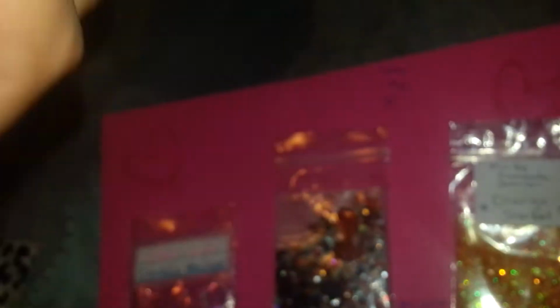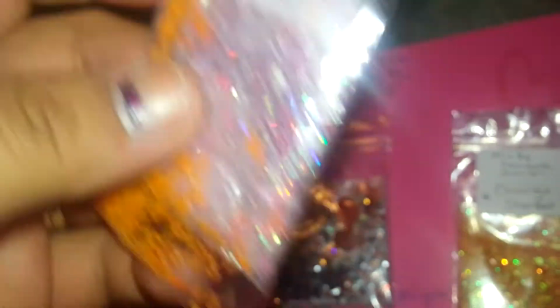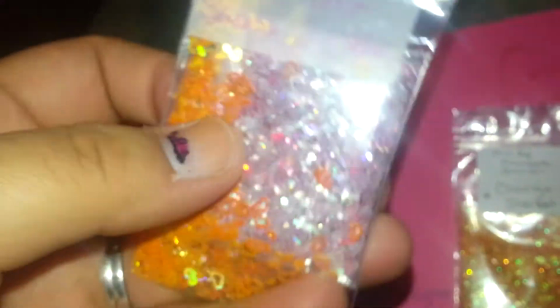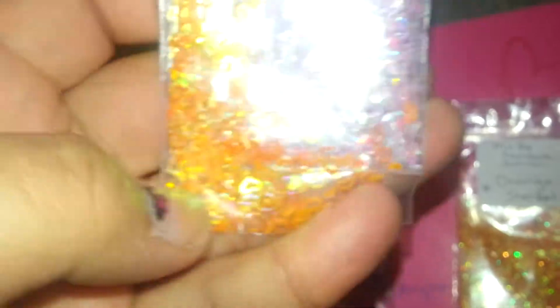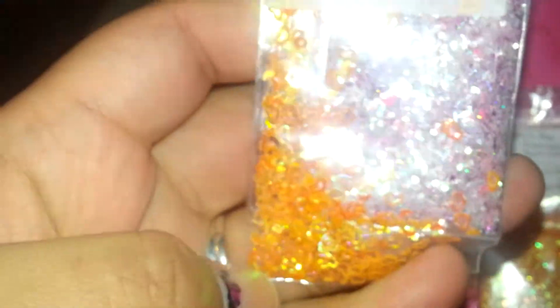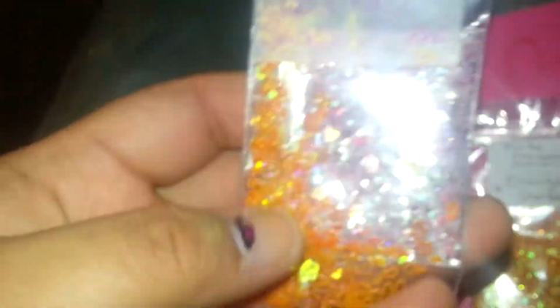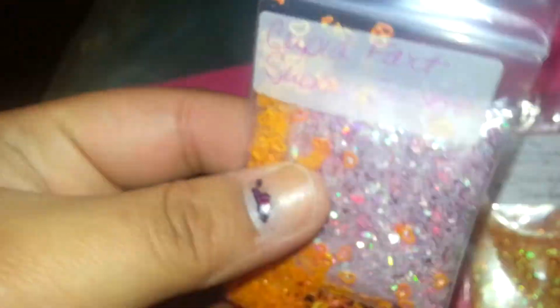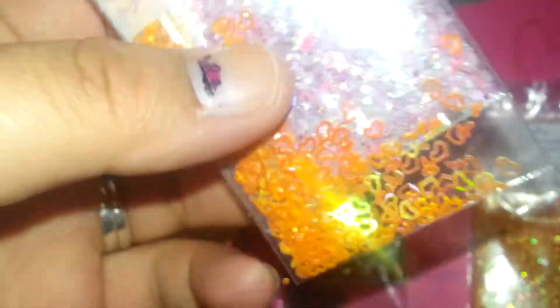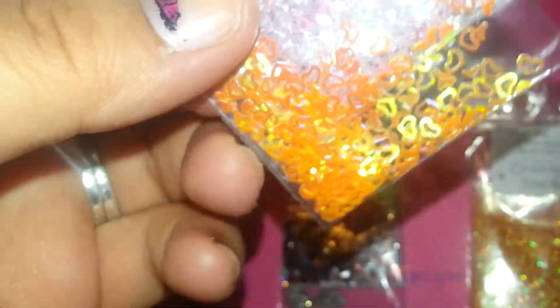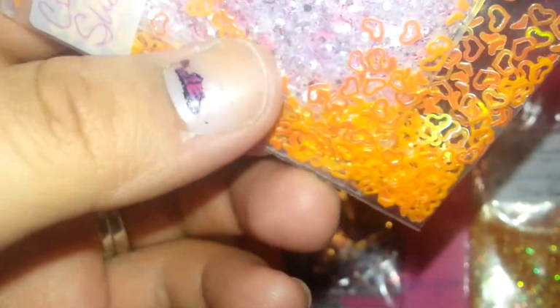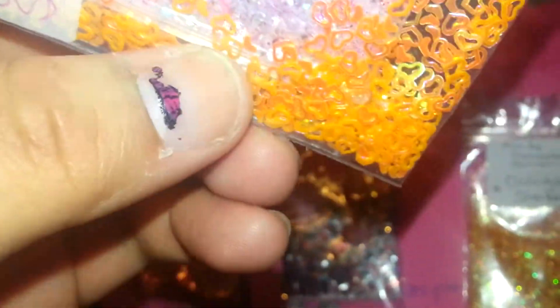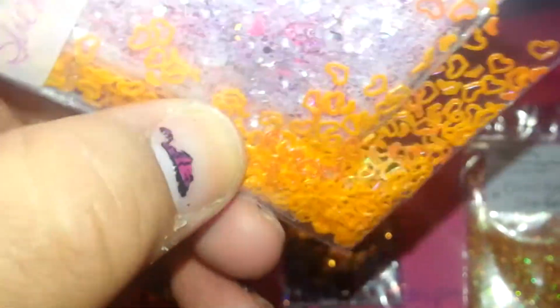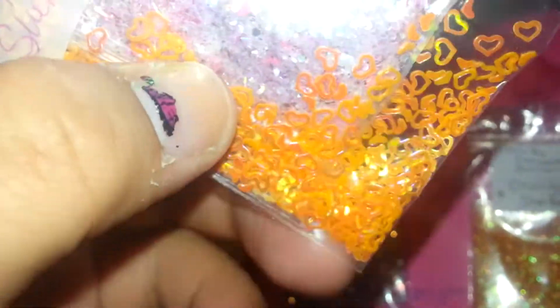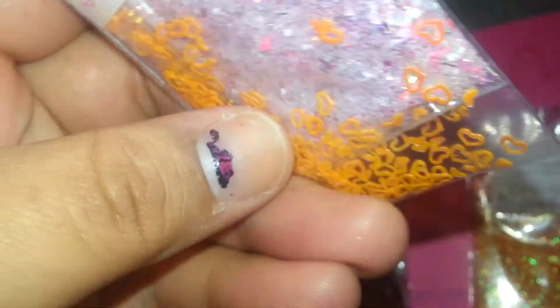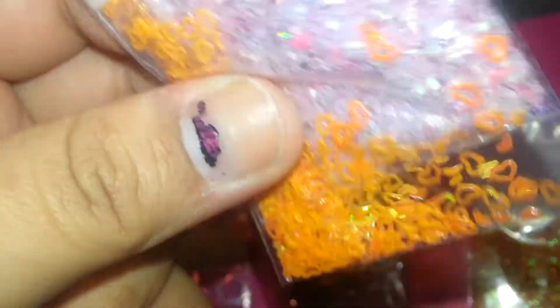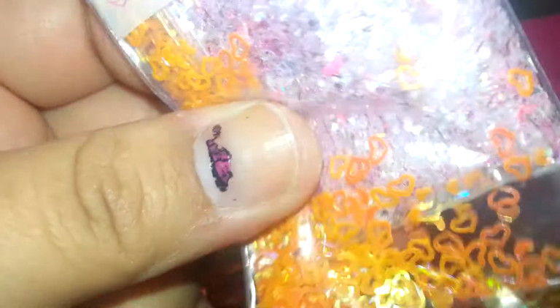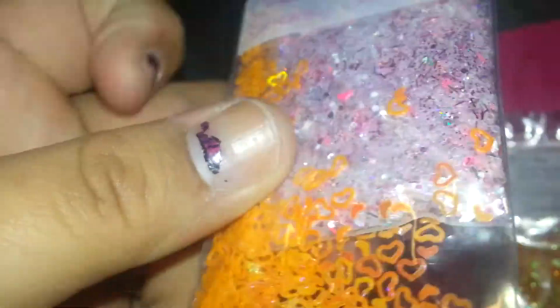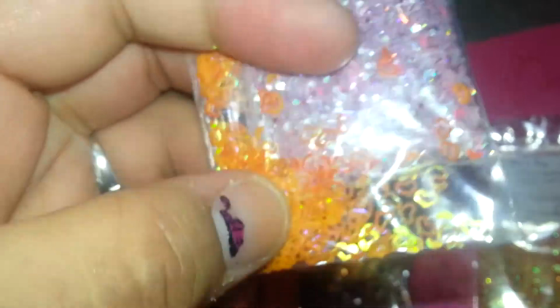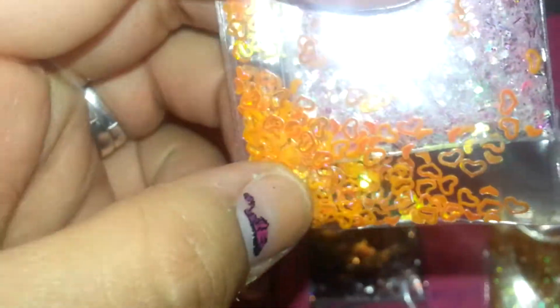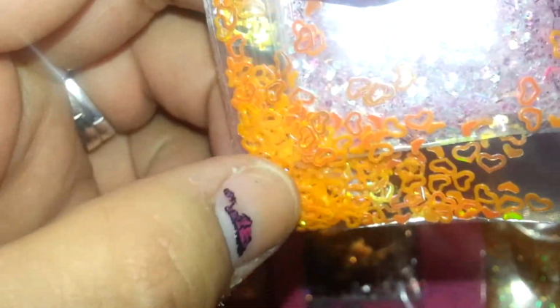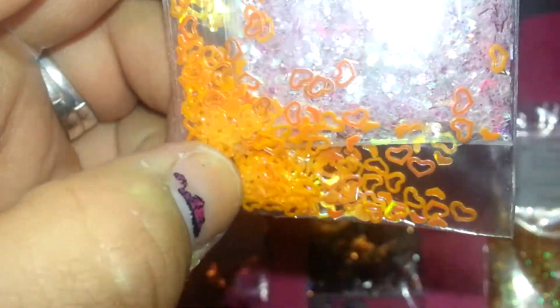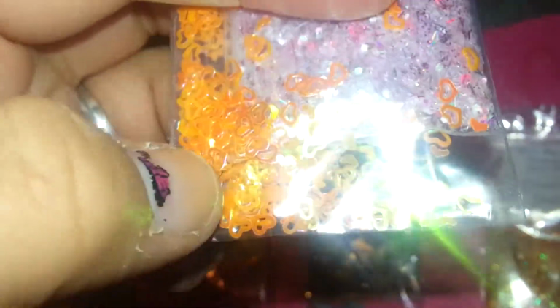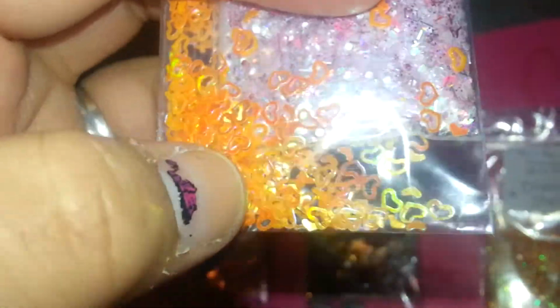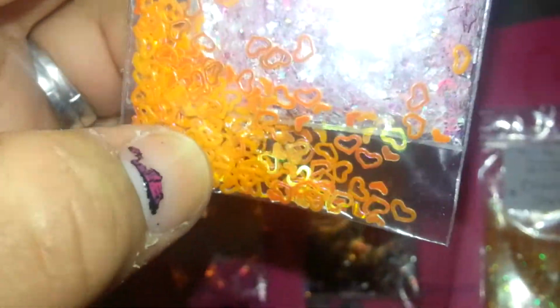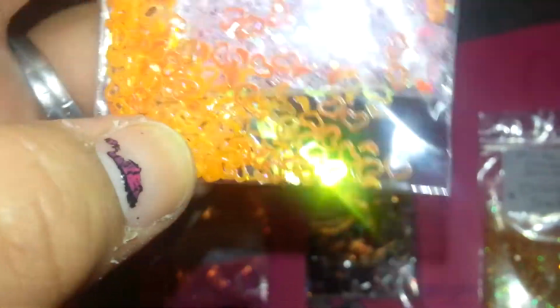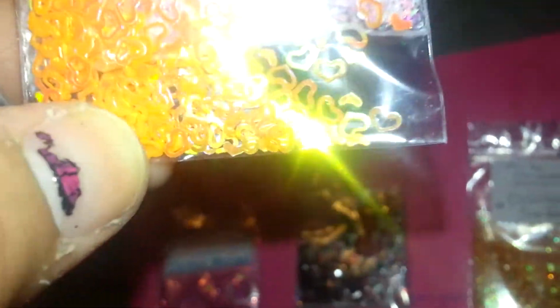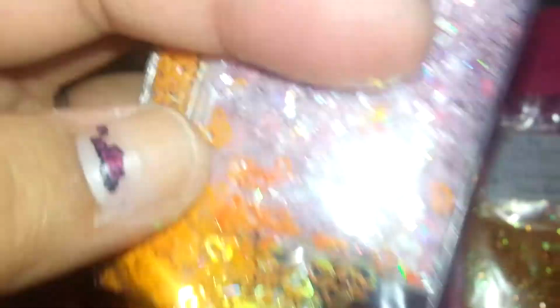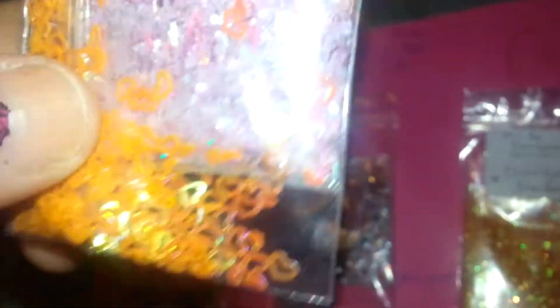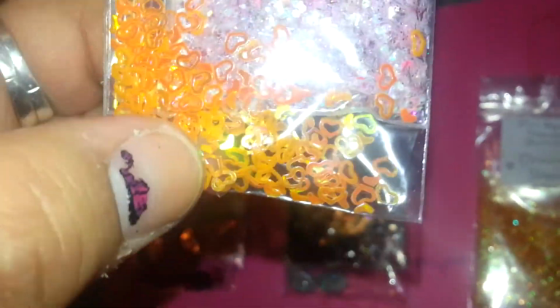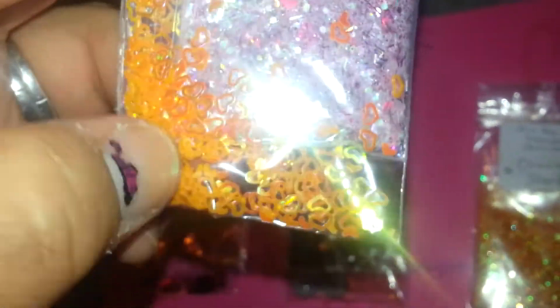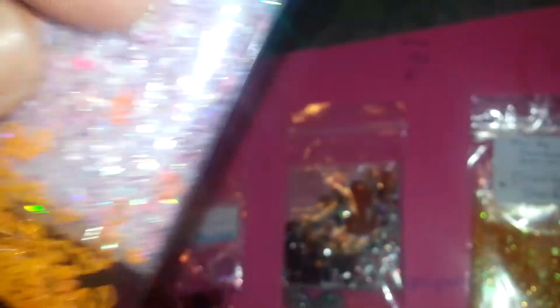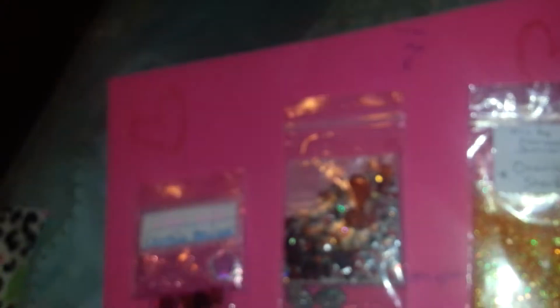And for her nail art, she included a large amount of these orange iridescent hollowed out hearts. I love these — thank you so much.